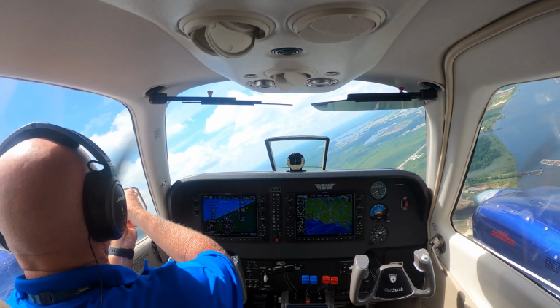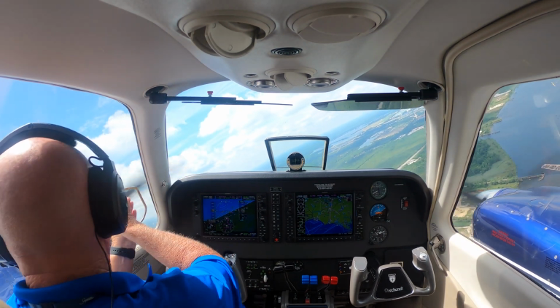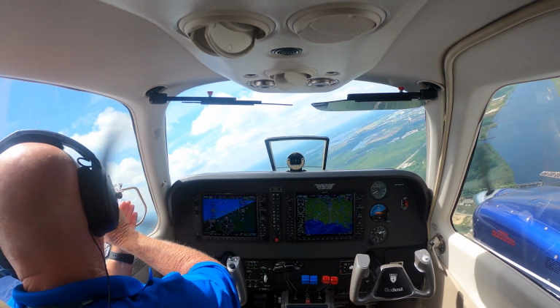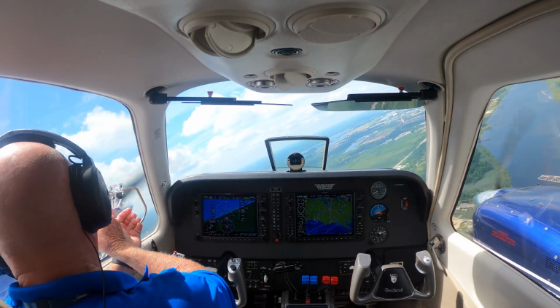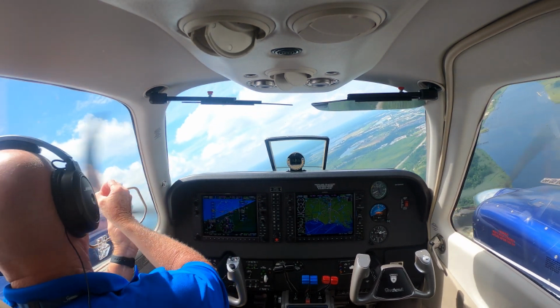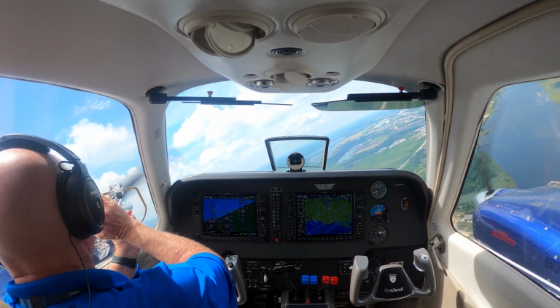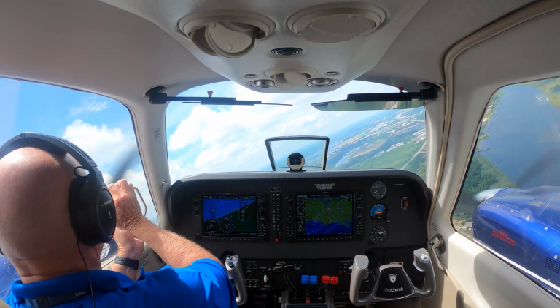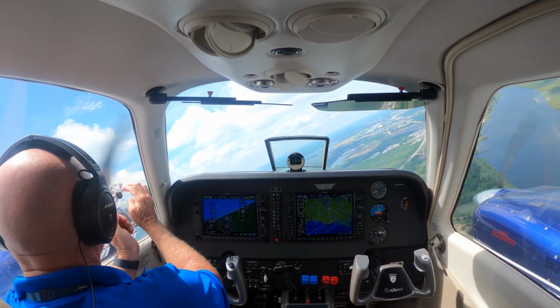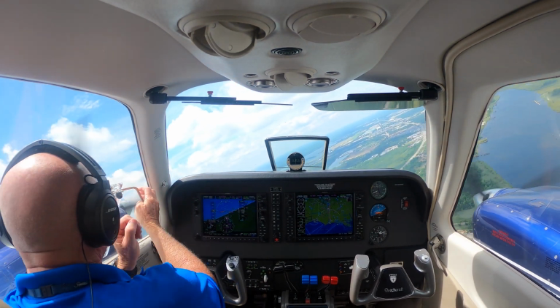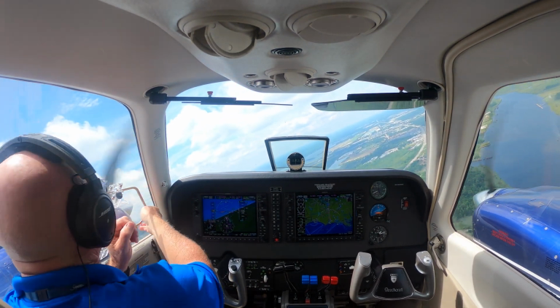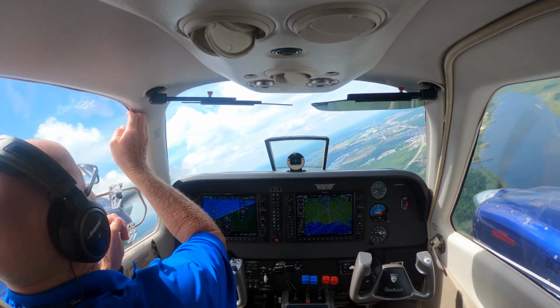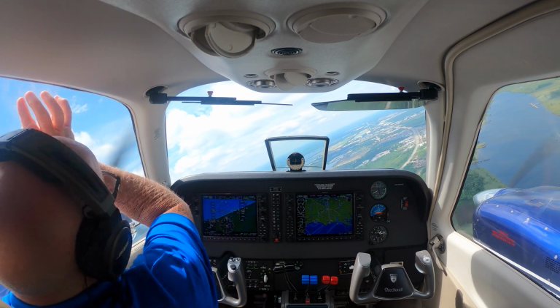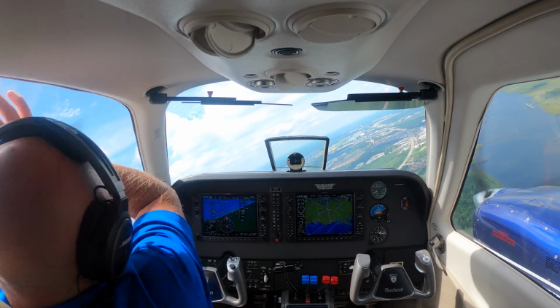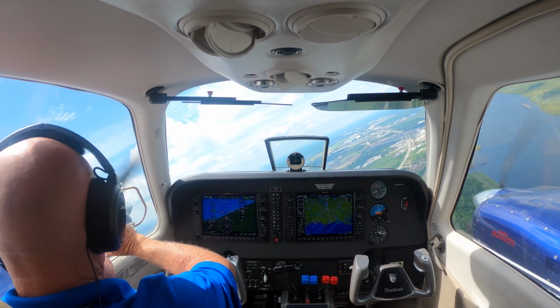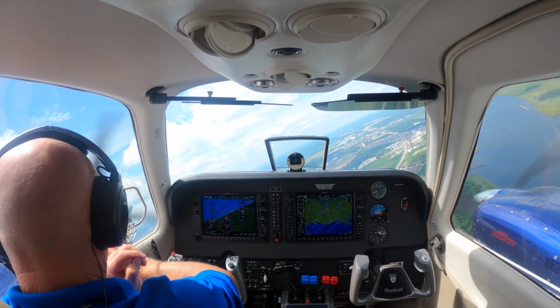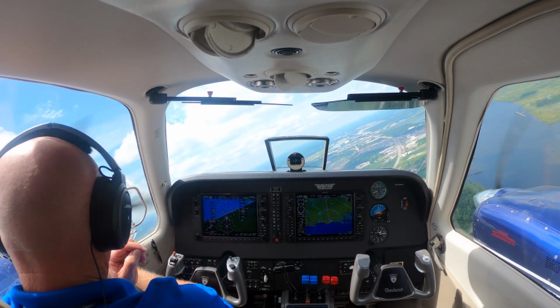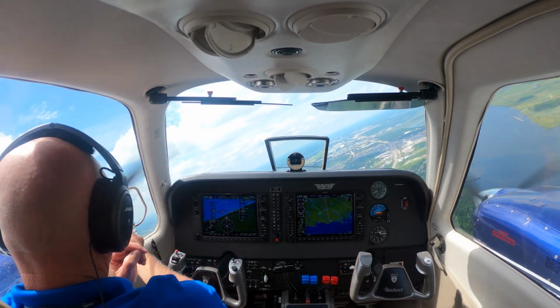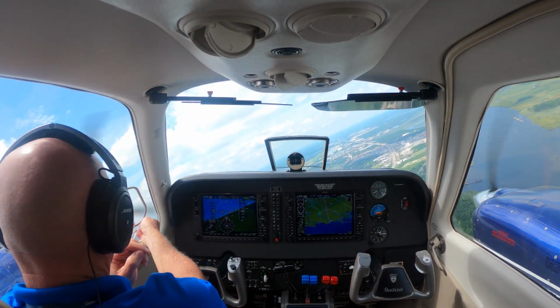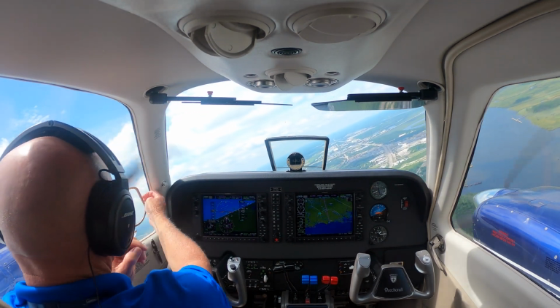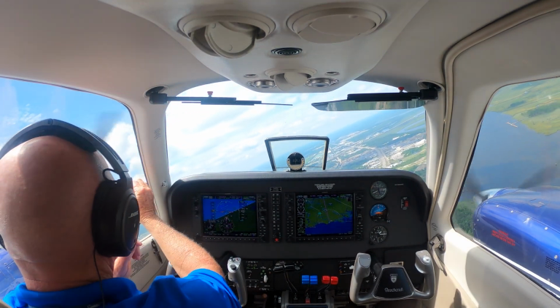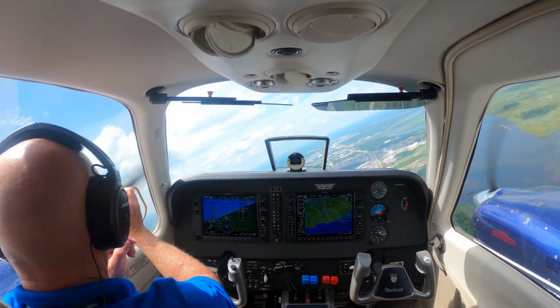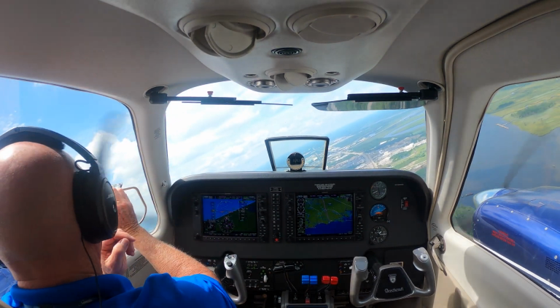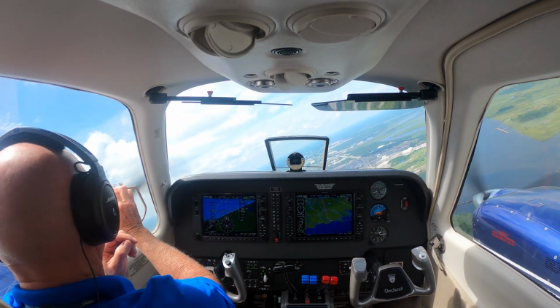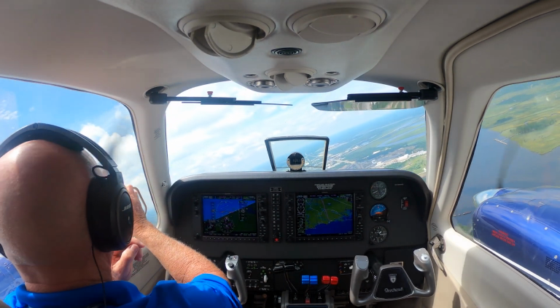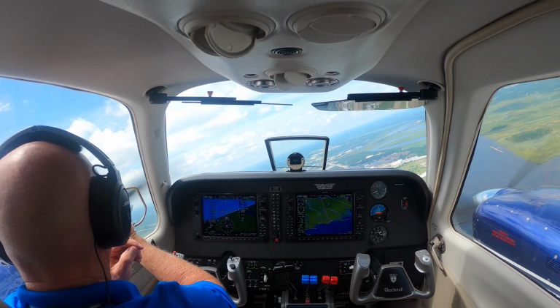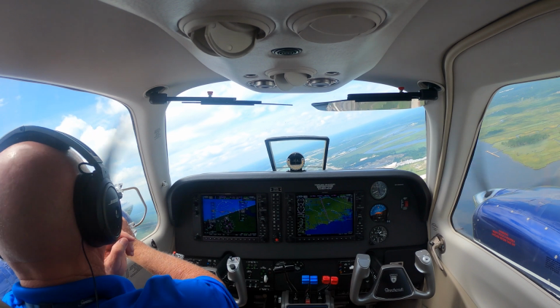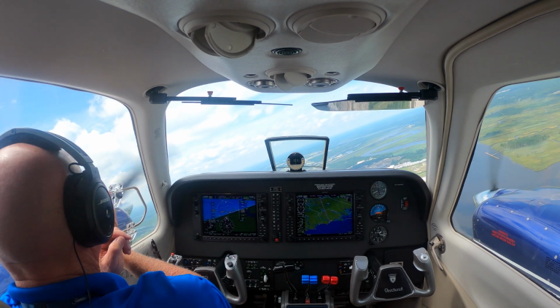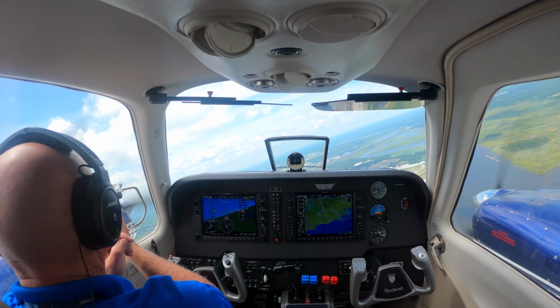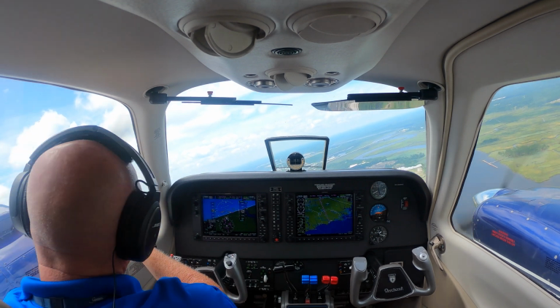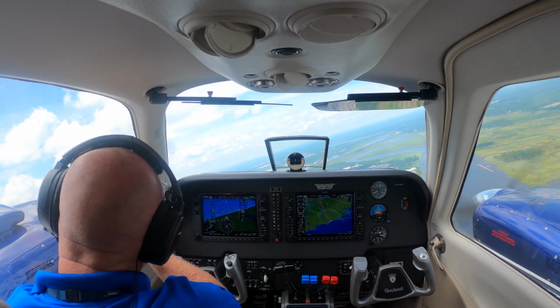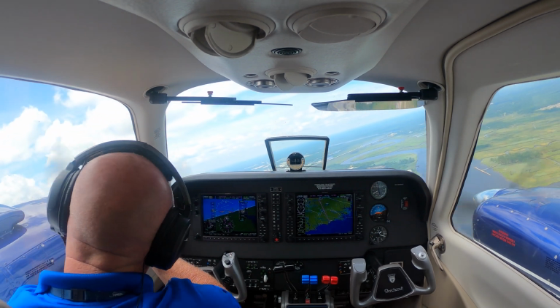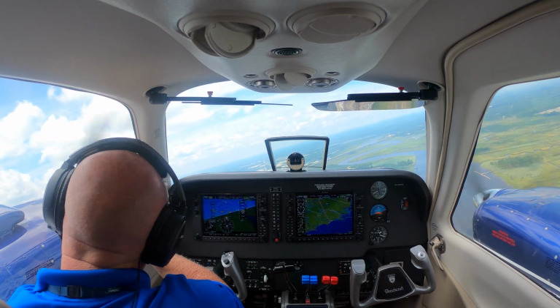Yeah, this window — I hear some seeping. Sounds like it's around this window somewhere. Yeah, maybe it needs a new seal. Yep.